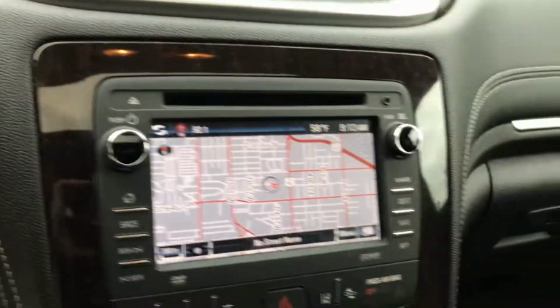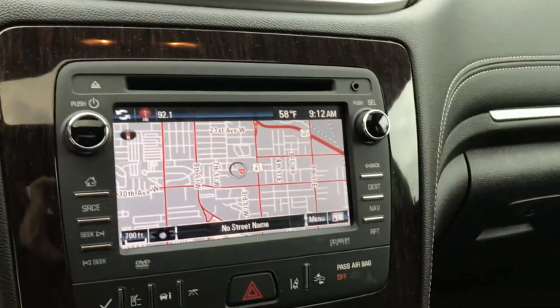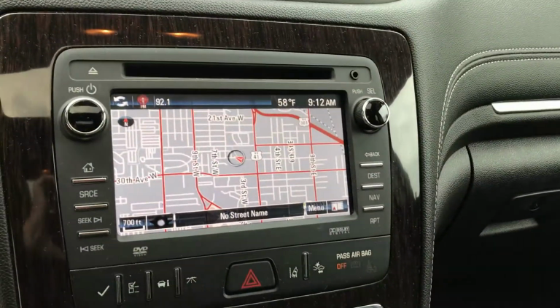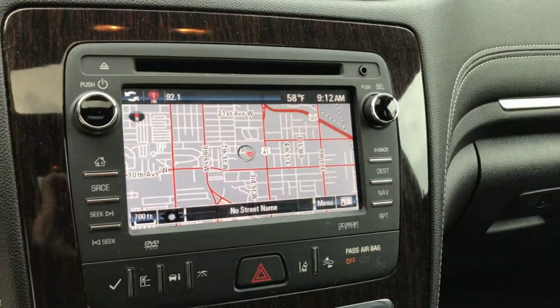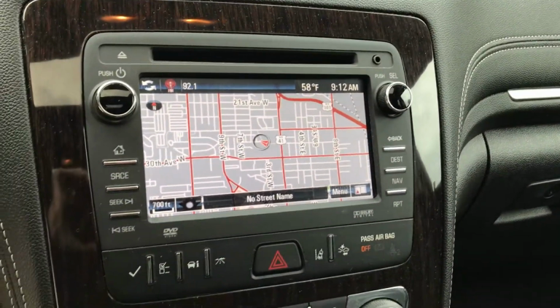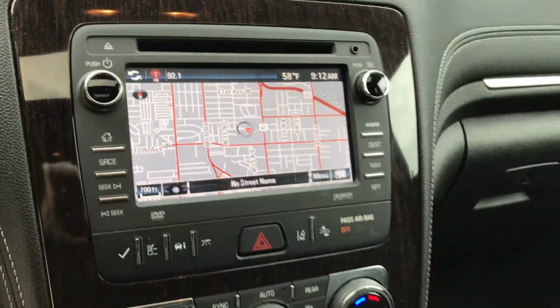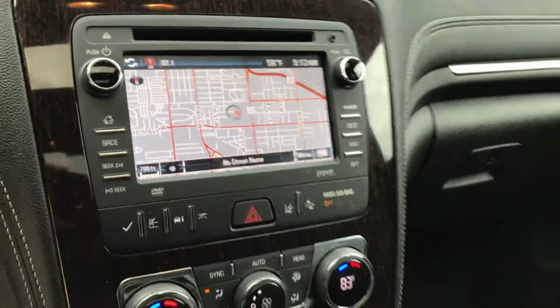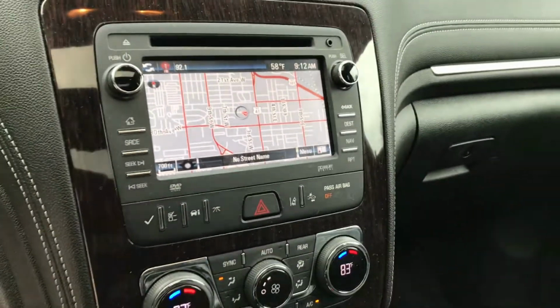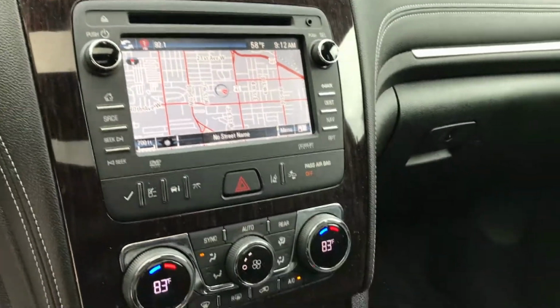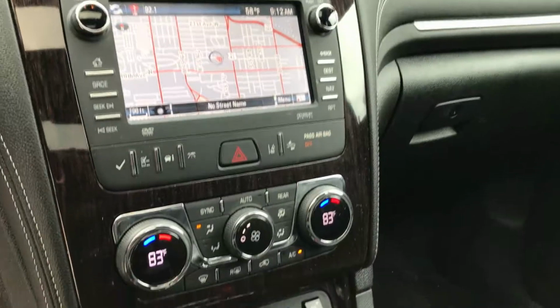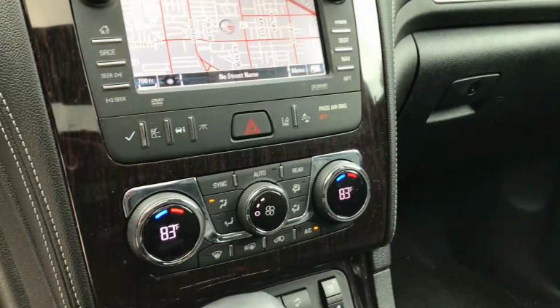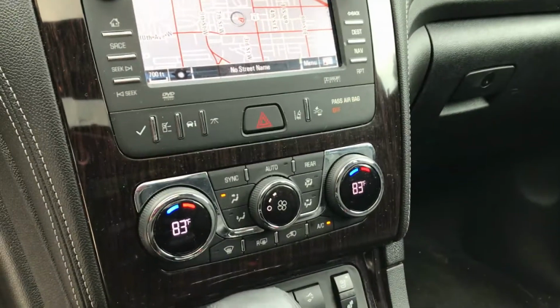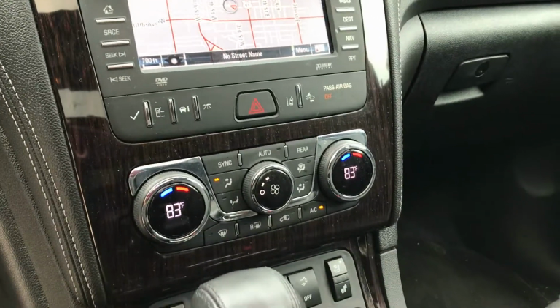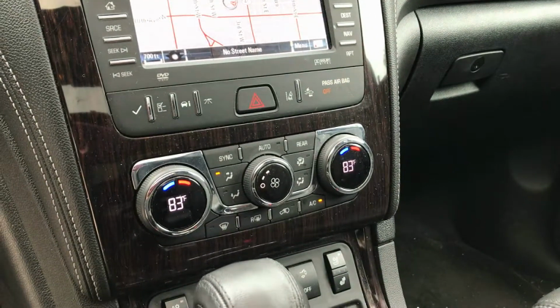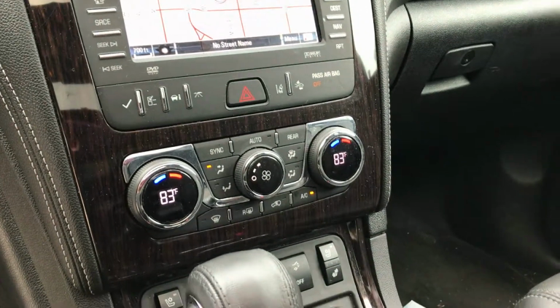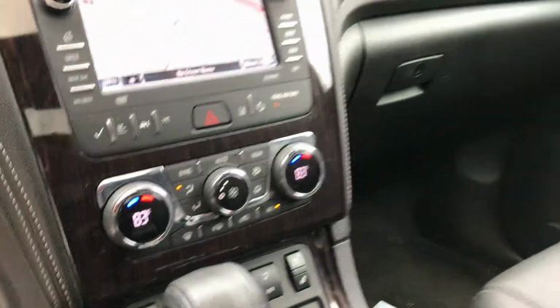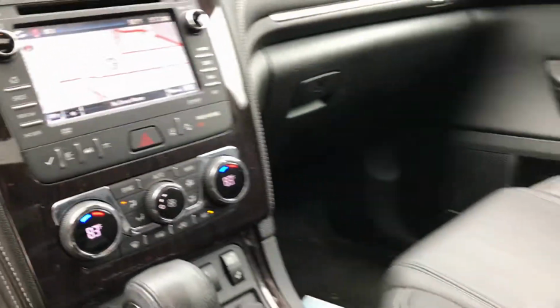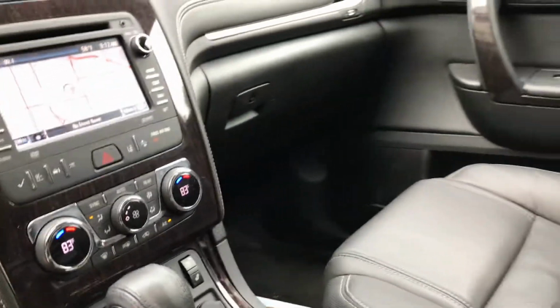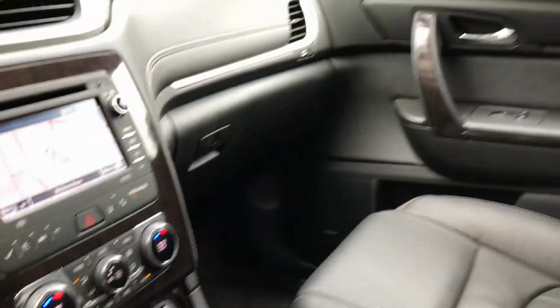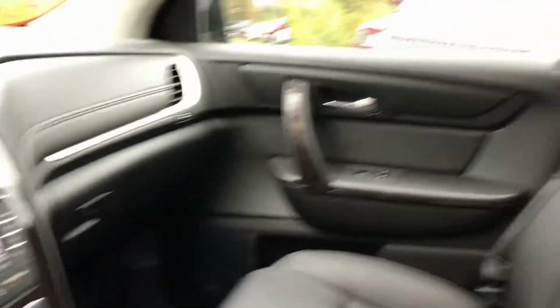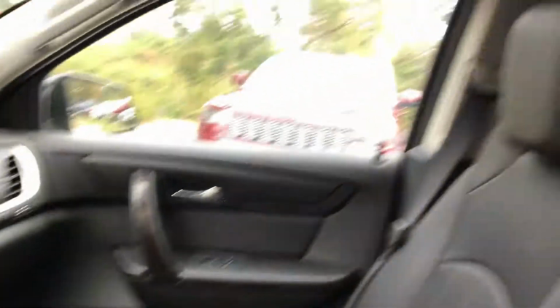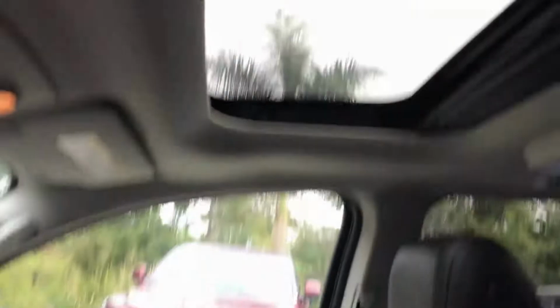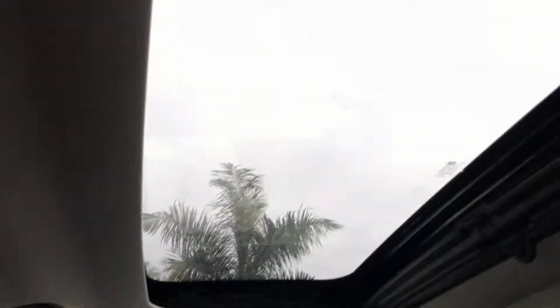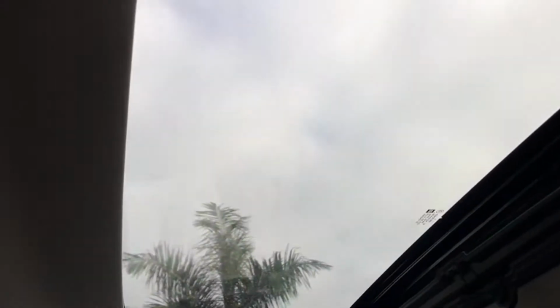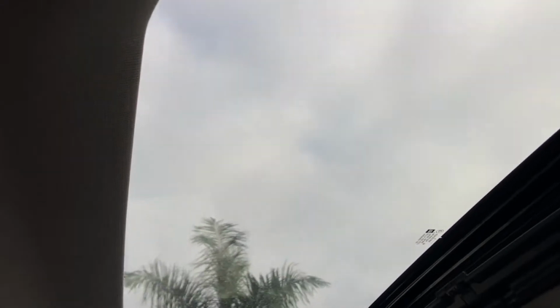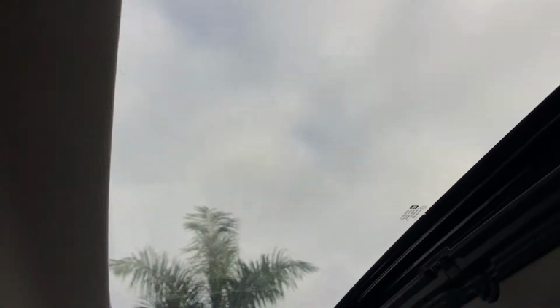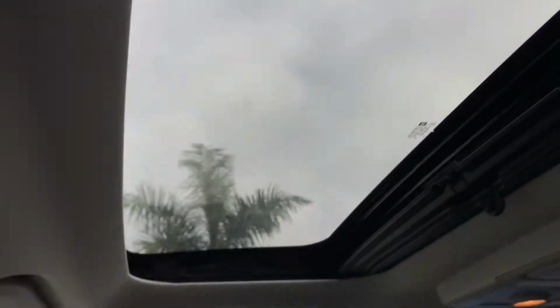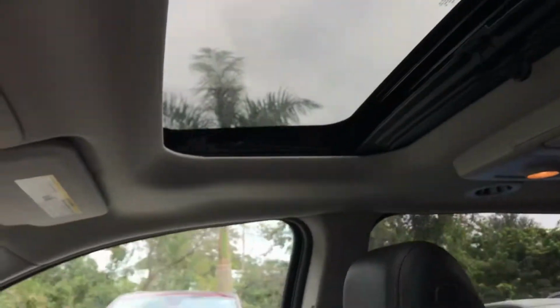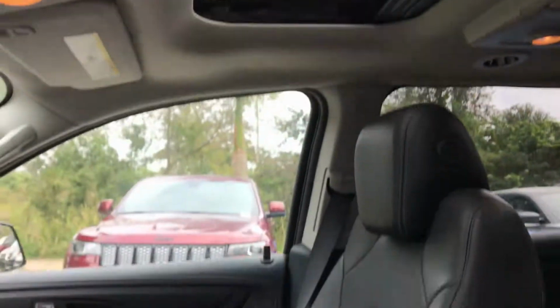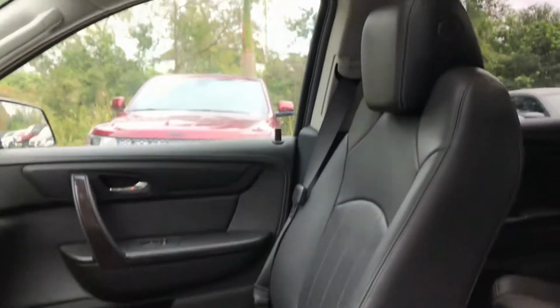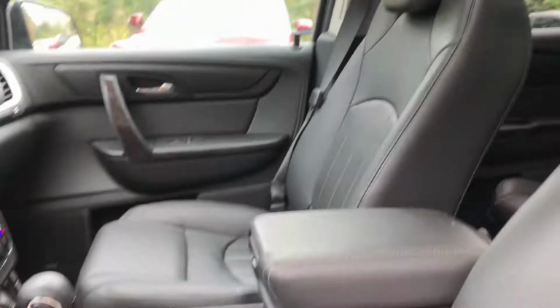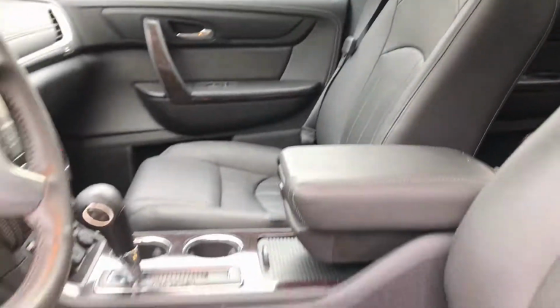It does have navigation, and it has heated and ventilated seats. It also has the sunroof in the front and a skylight in the back. Black leather interior.